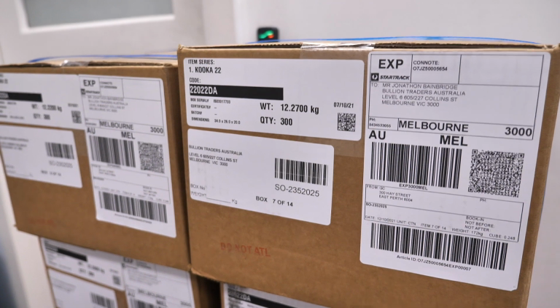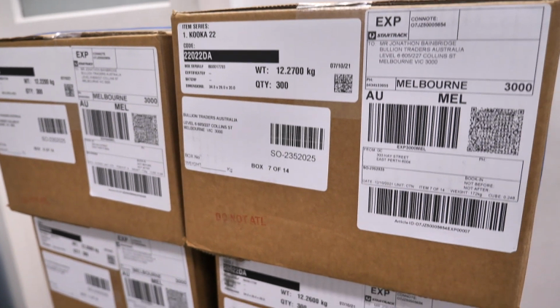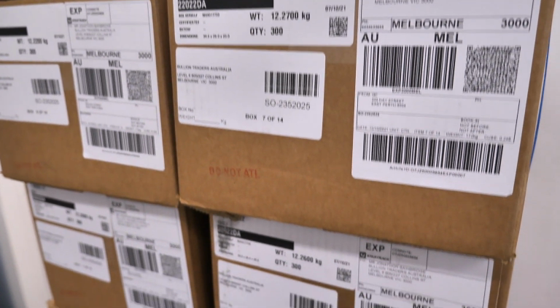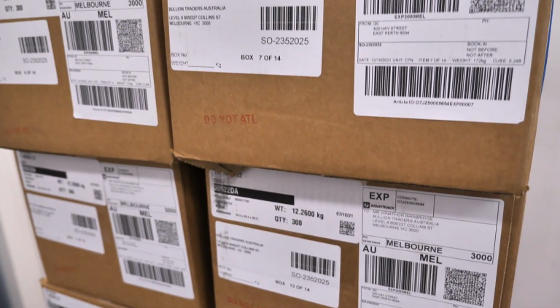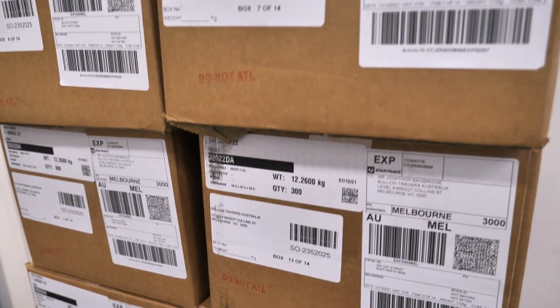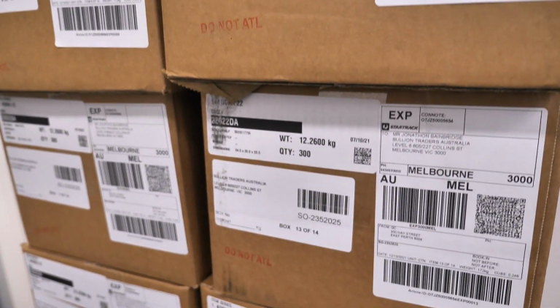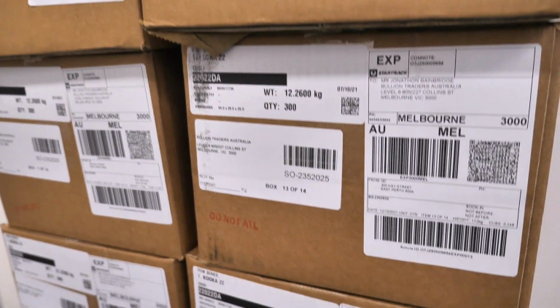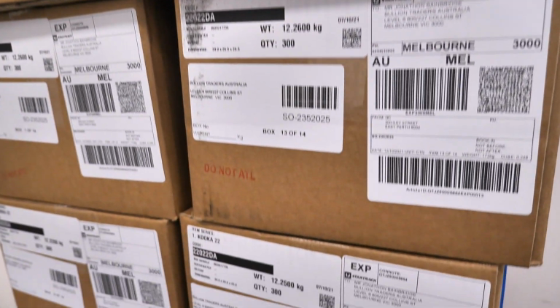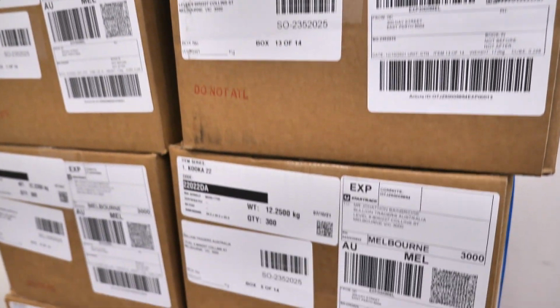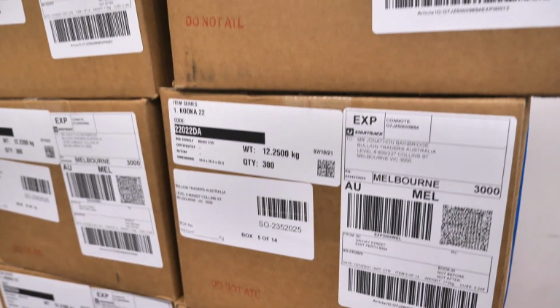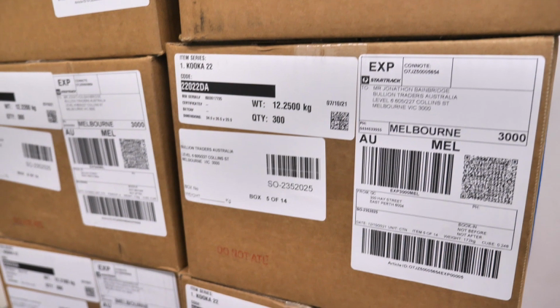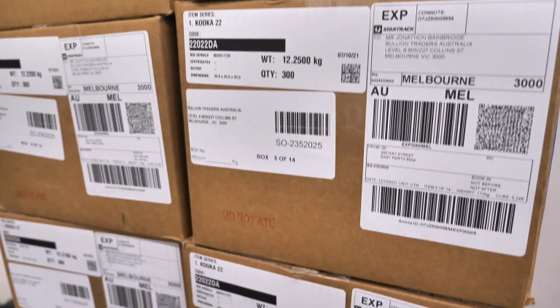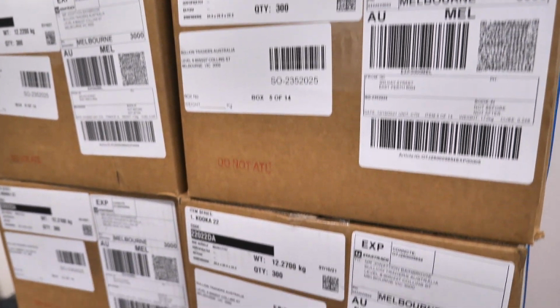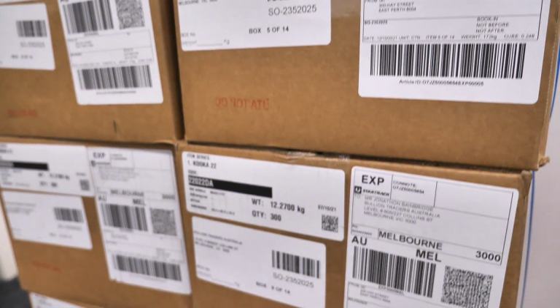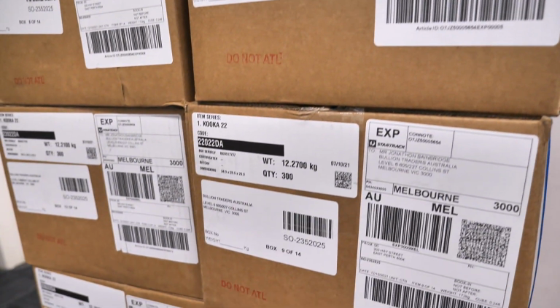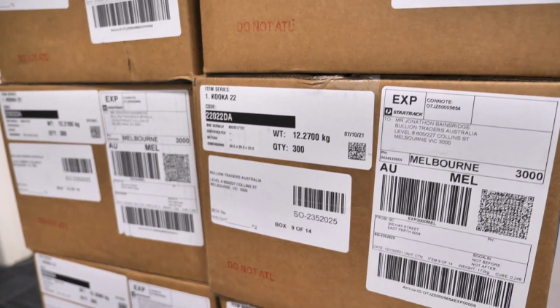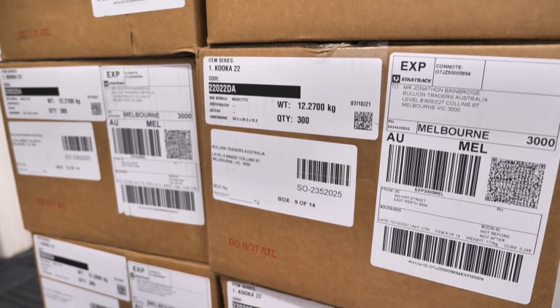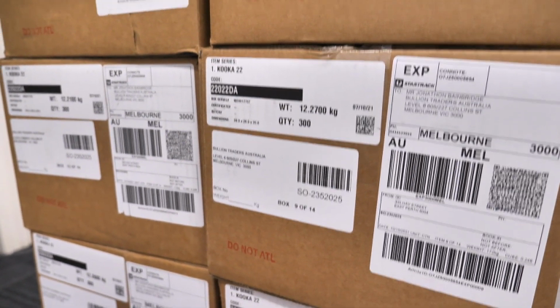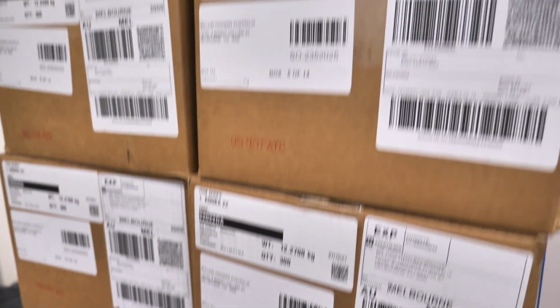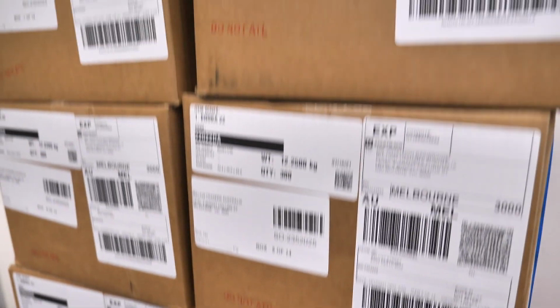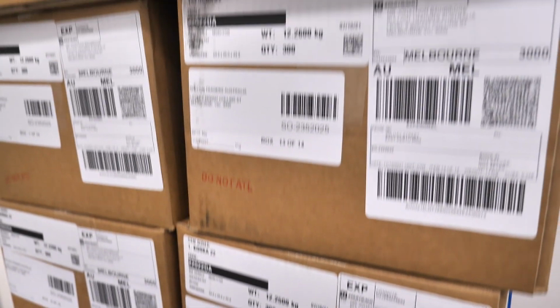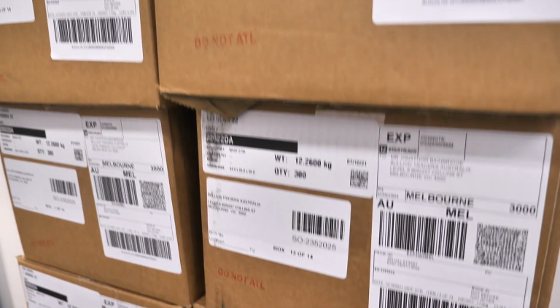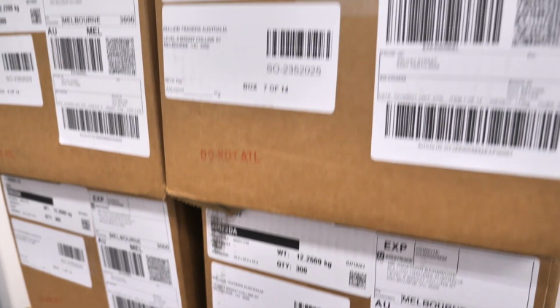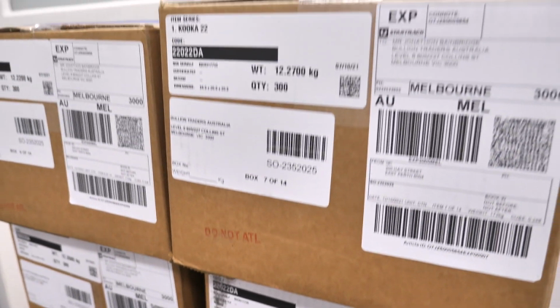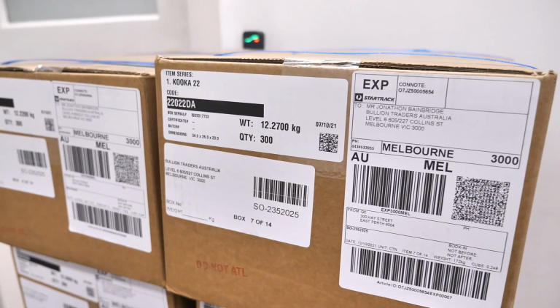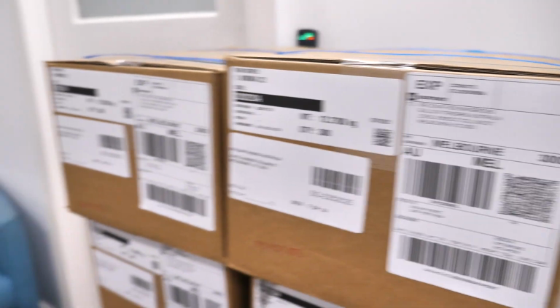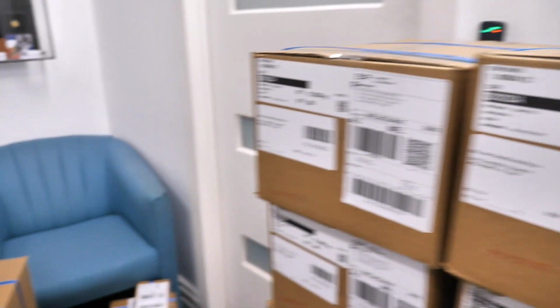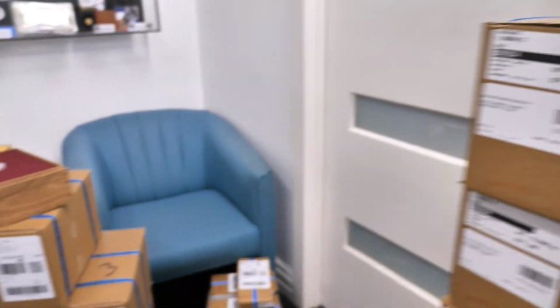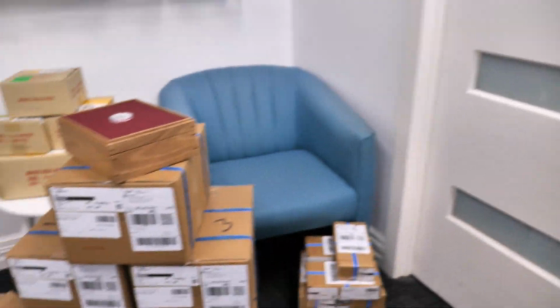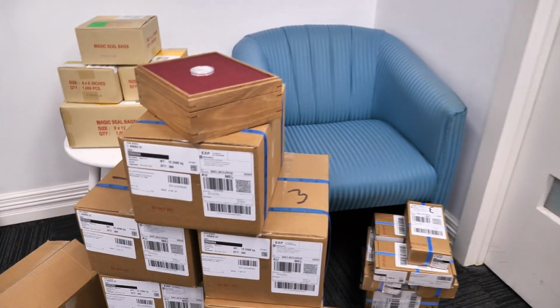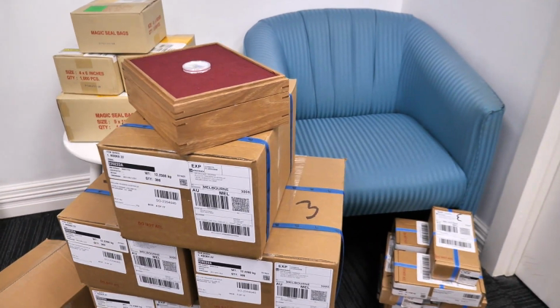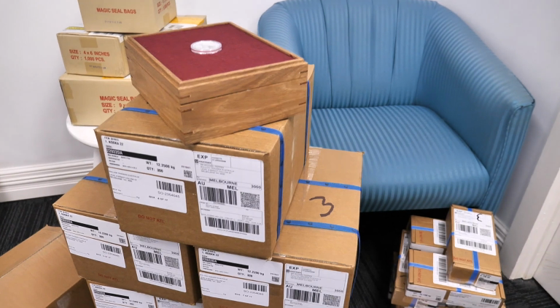Isn't this just a sight to behold? You are looking at stacks and stacks of boxes of Perth Mint 1oz 2022 Kookaburra coins. Hey everyone, it's Joe from BullionNow, bullionnow.com.au, selling you the best bullion bars and coins shipped to you worldwide from Melbourne in Australia.